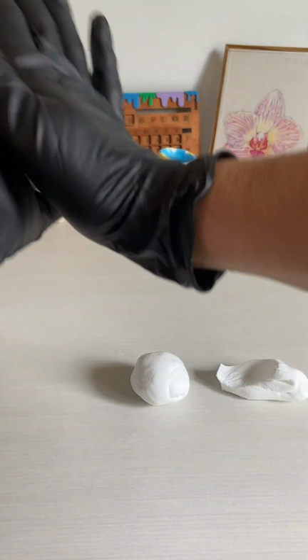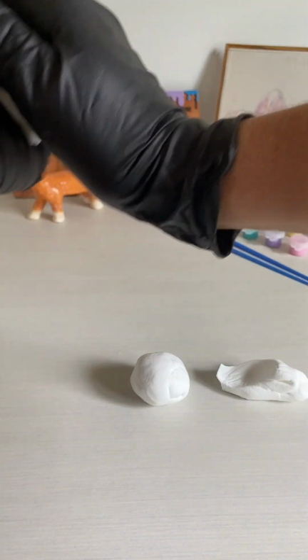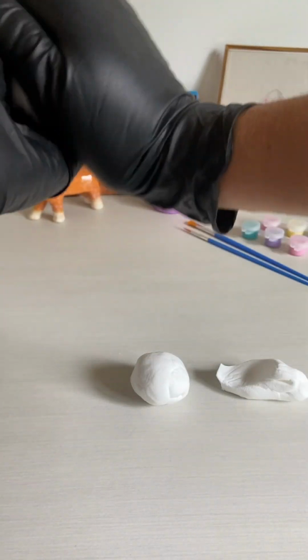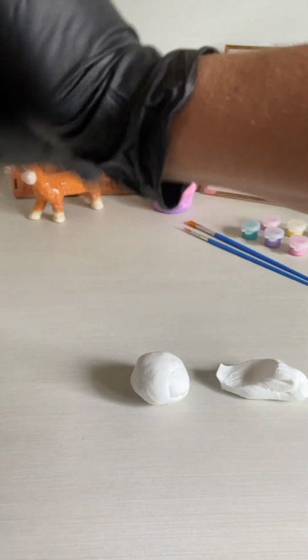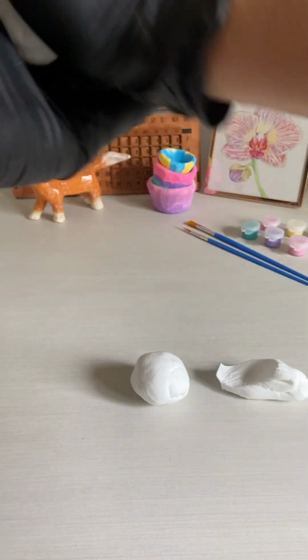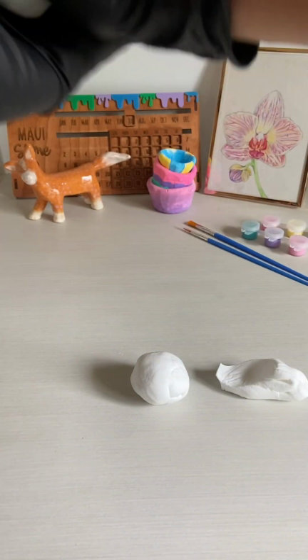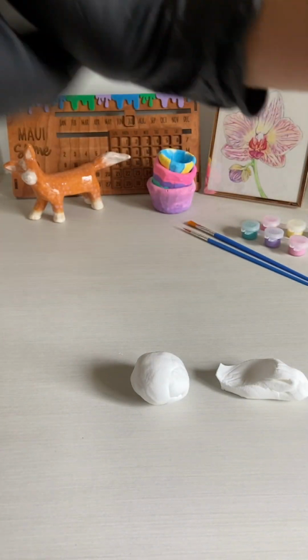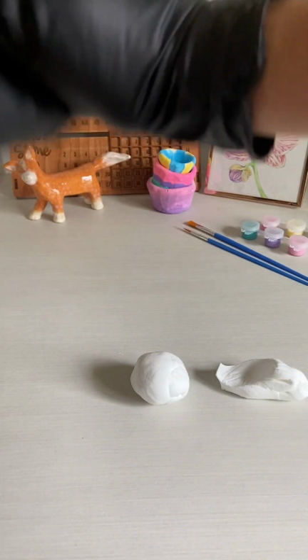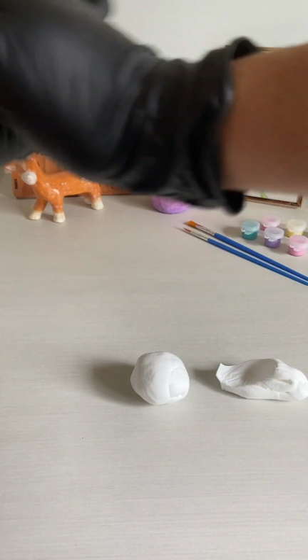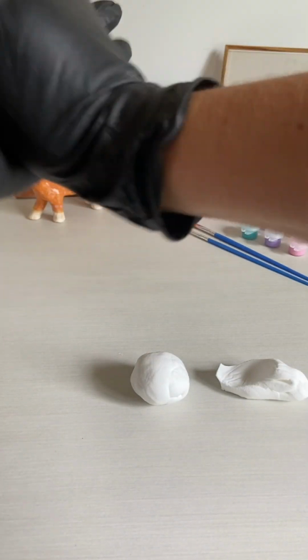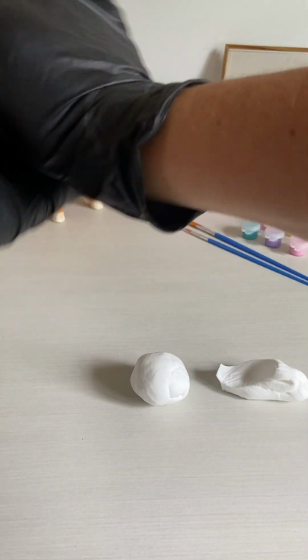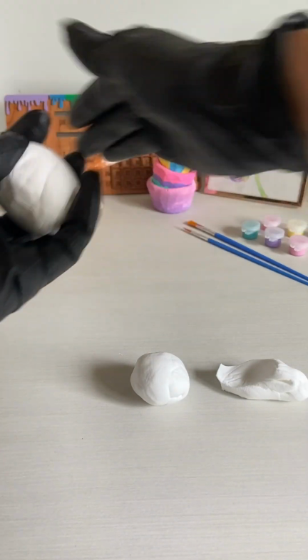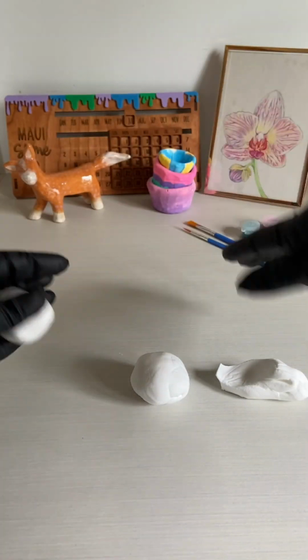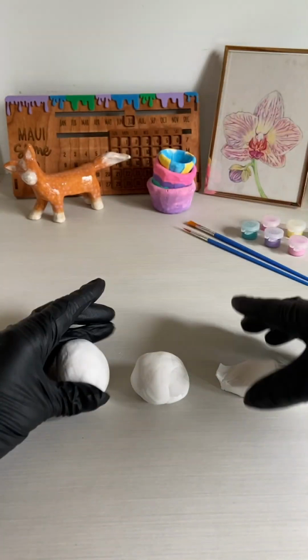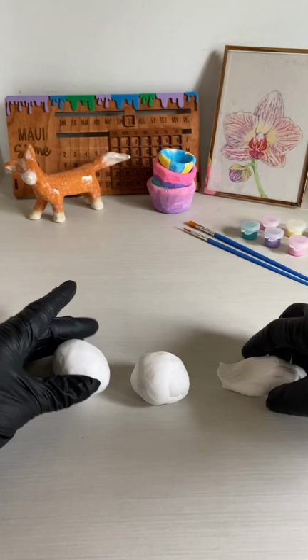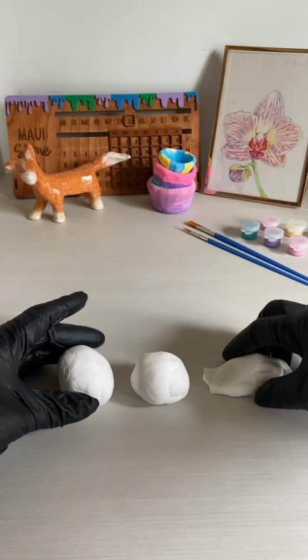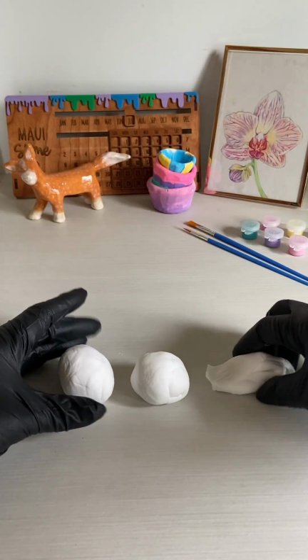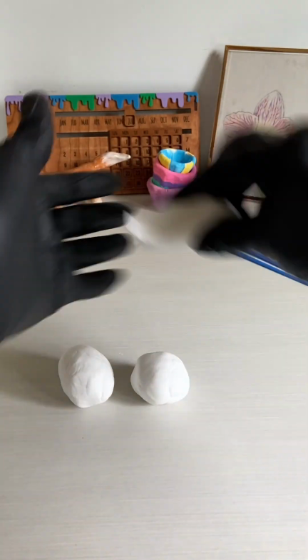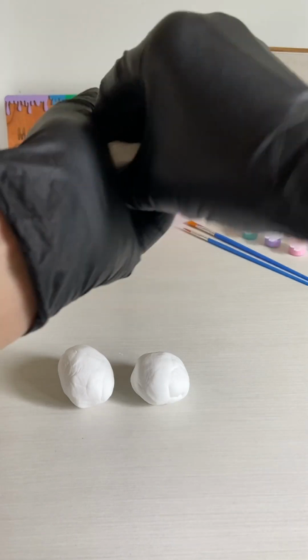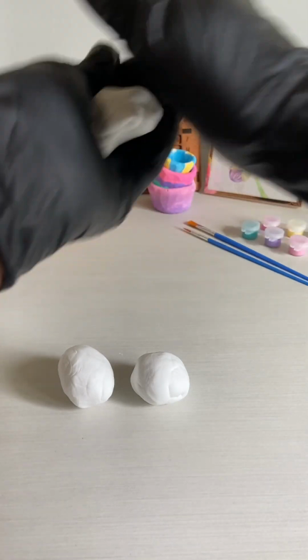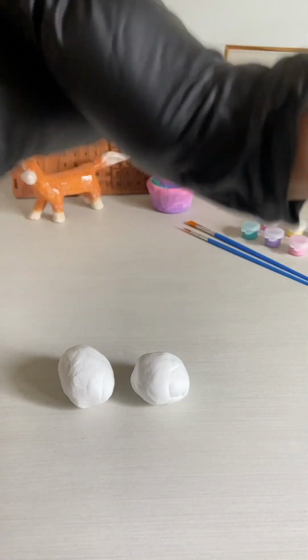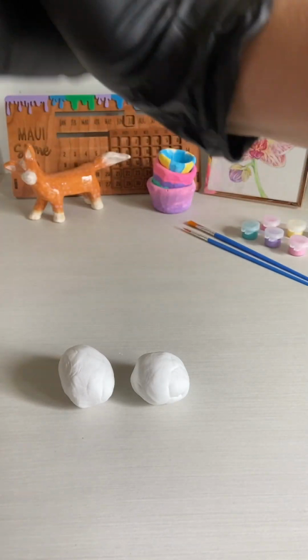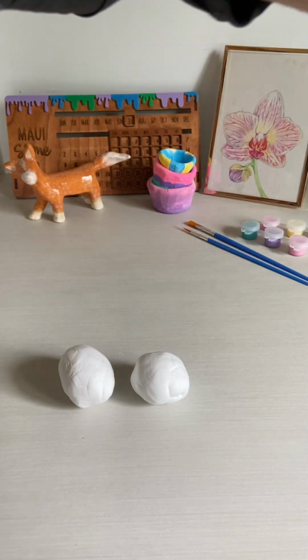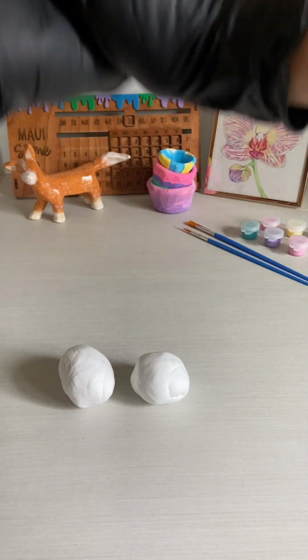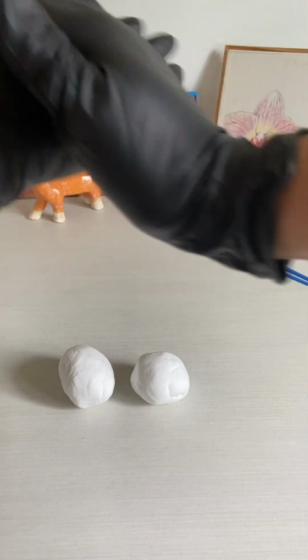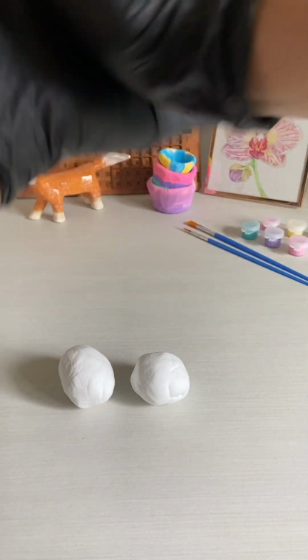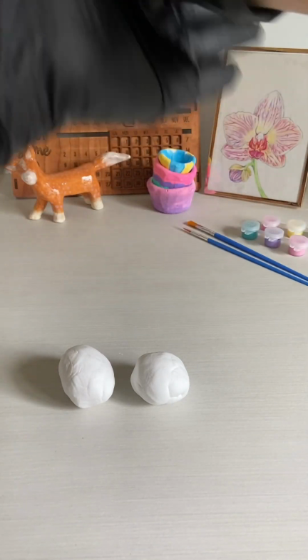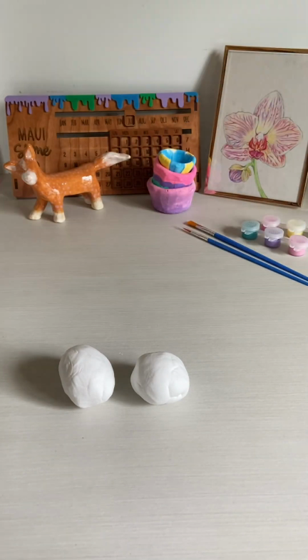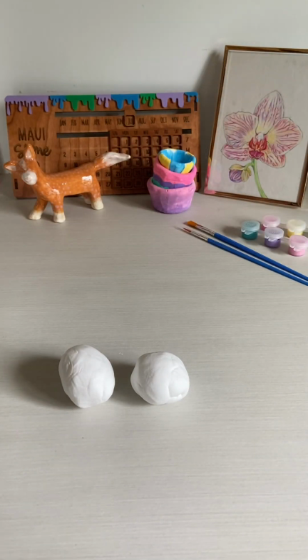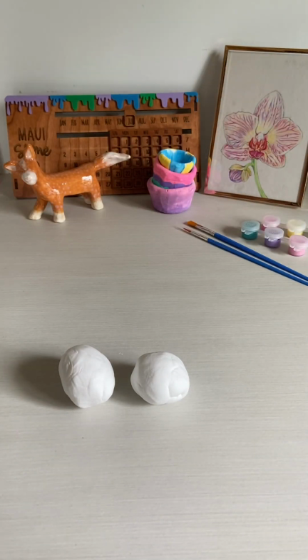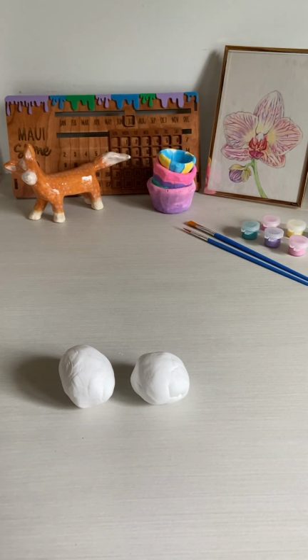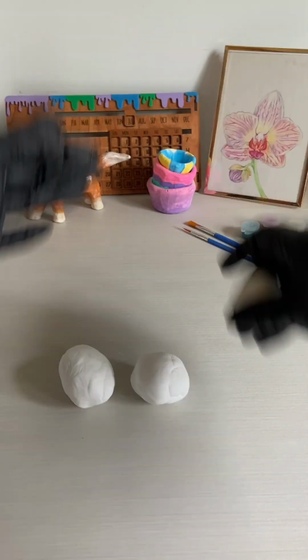If you don't want to do that and you want to make two bigger ones, that's okay too. Or you could make five small ones — up to you!